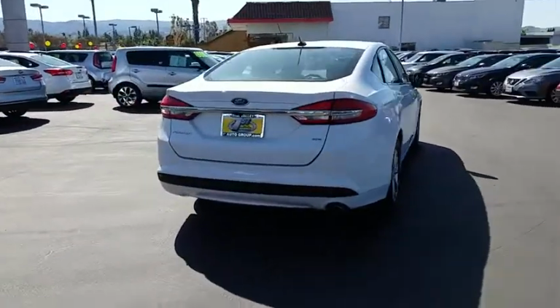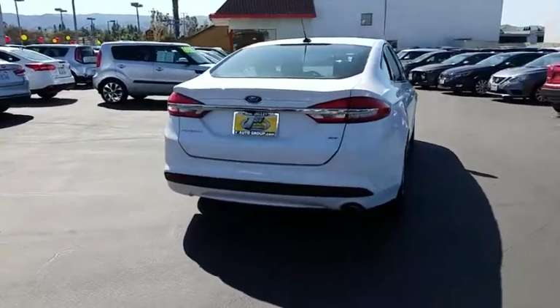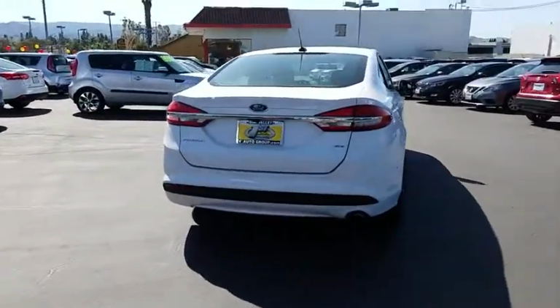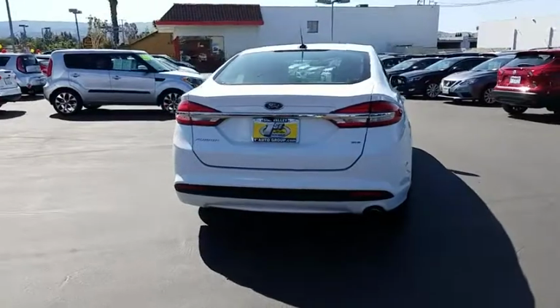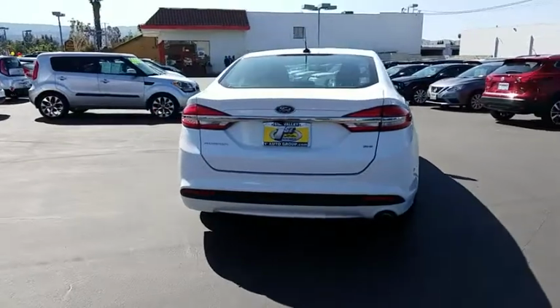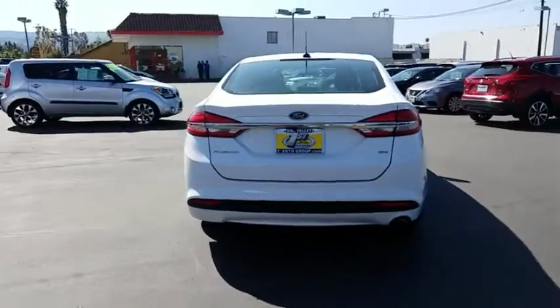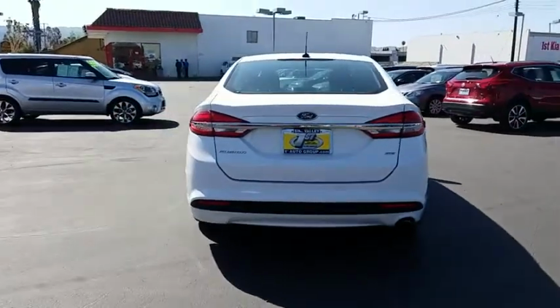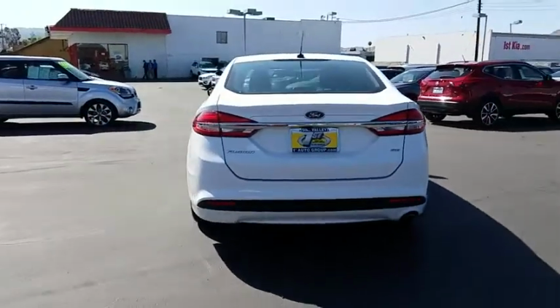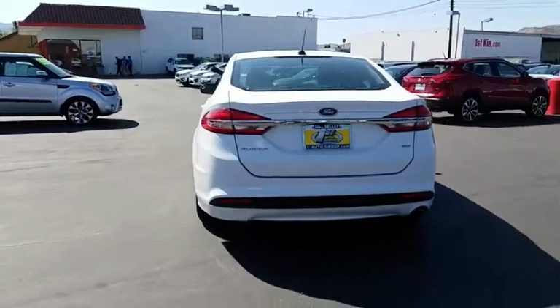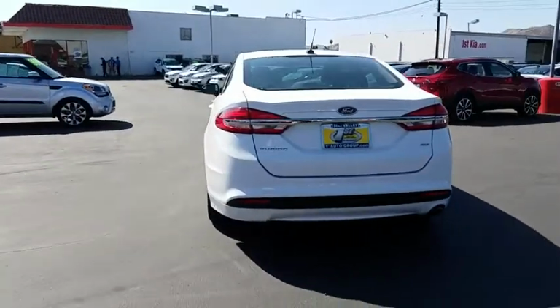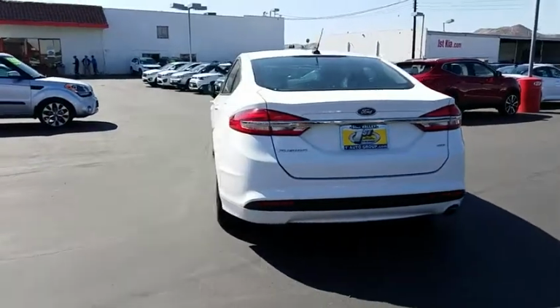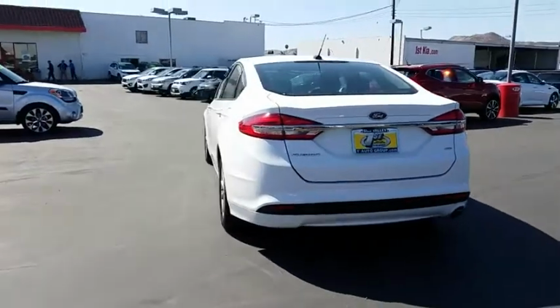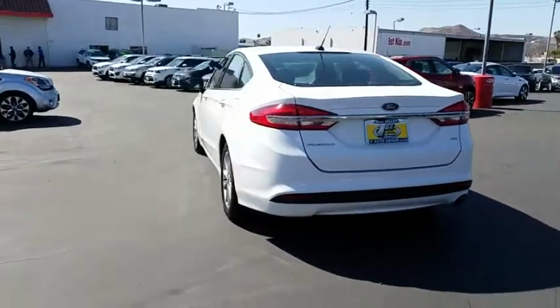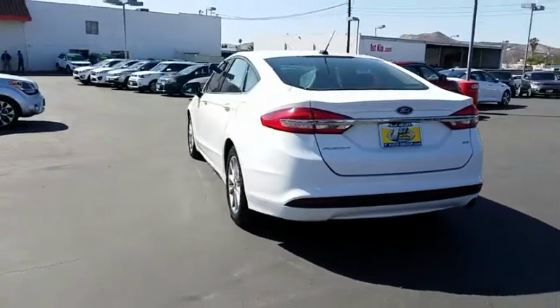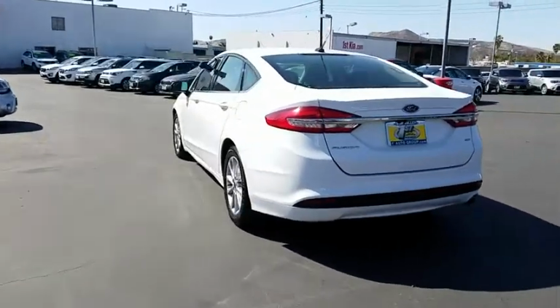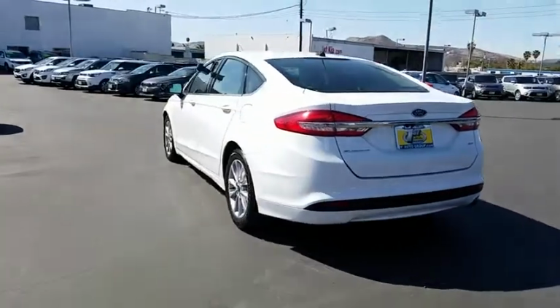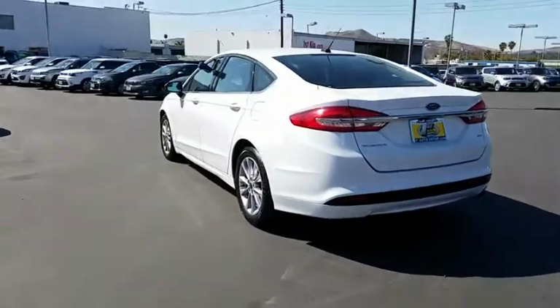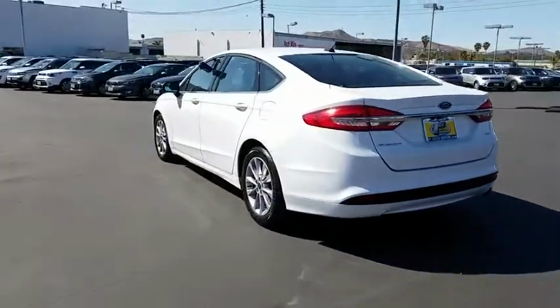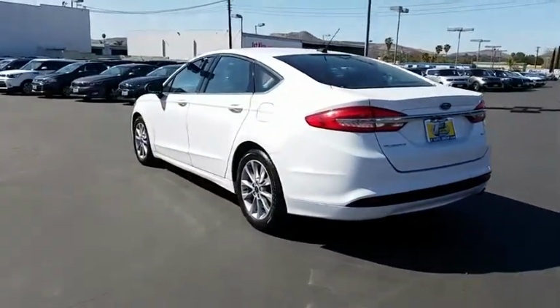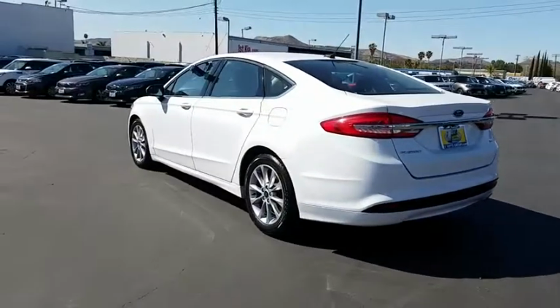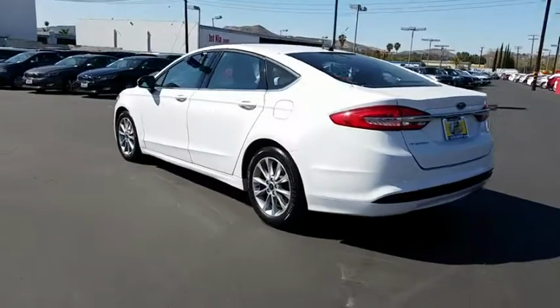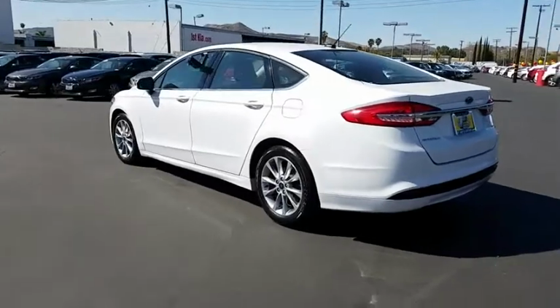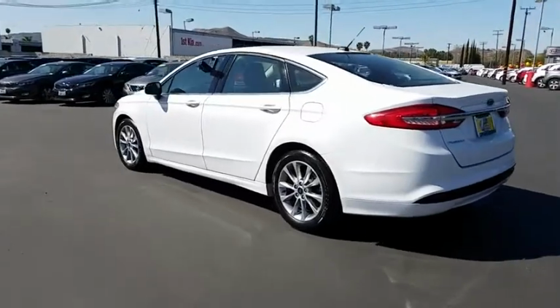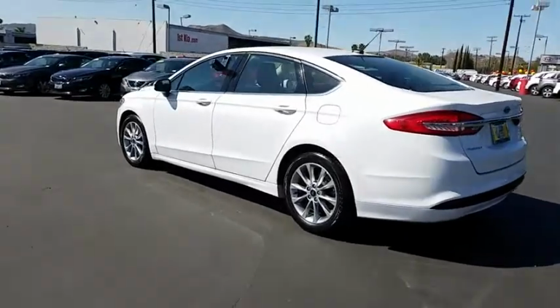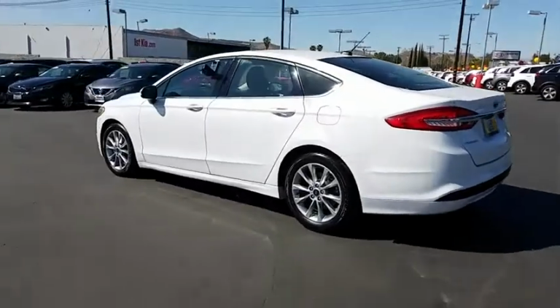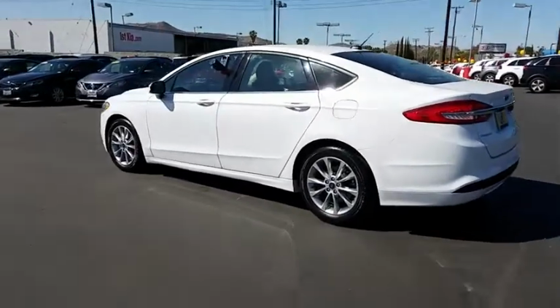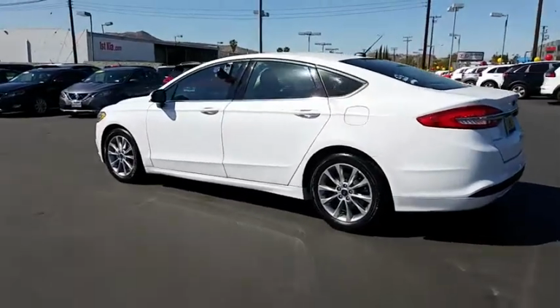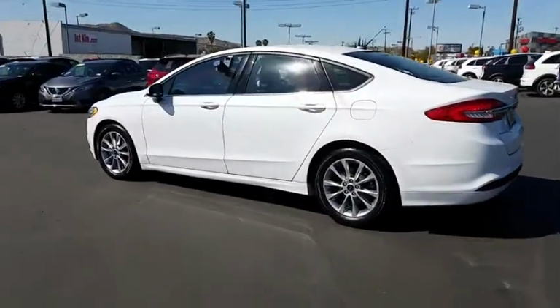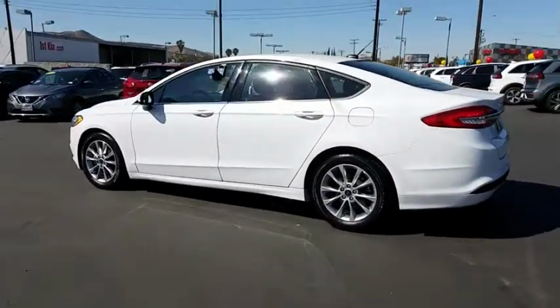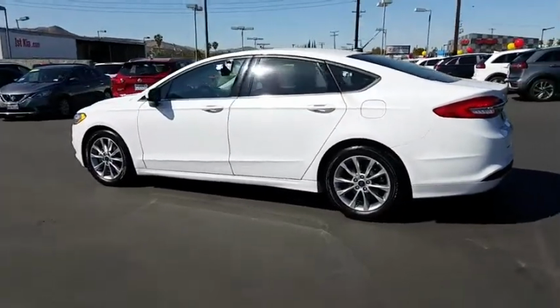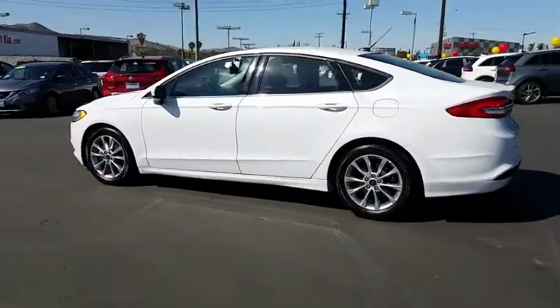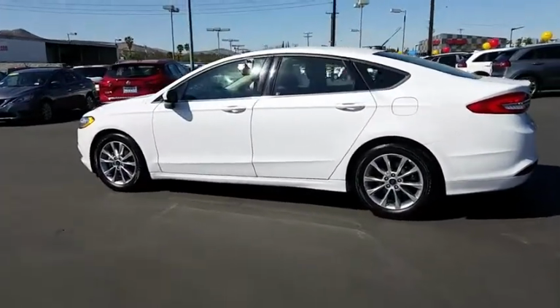Aluminum wheels, floor mats, cruise control, four-wheel disc brakes, keyless start, AM FM stereo radio, front-wheel drive, rear defrost, power windows.